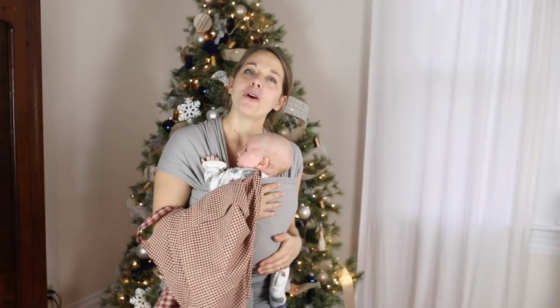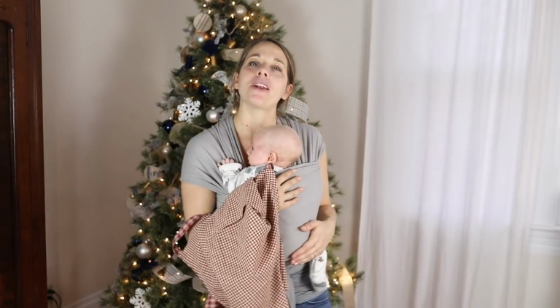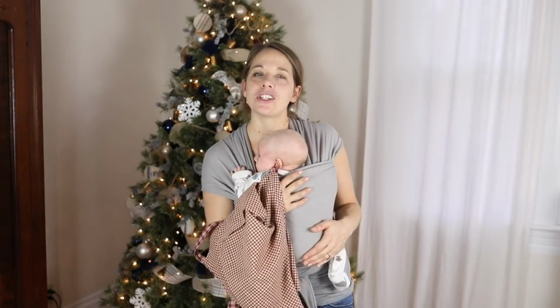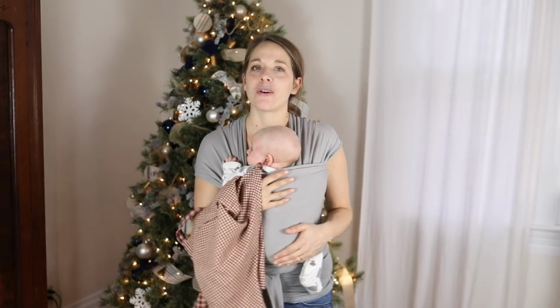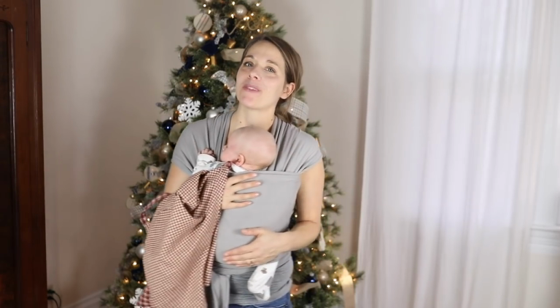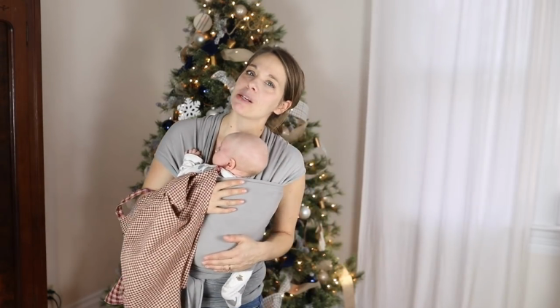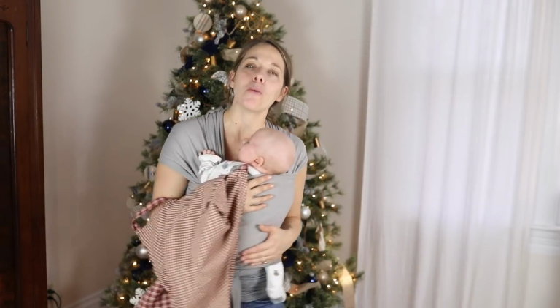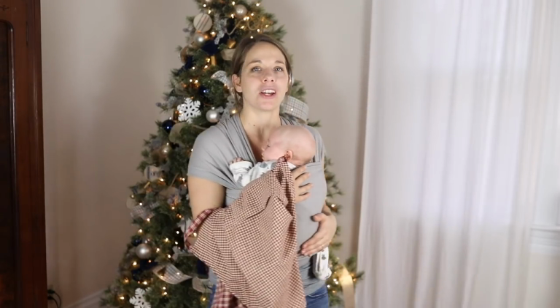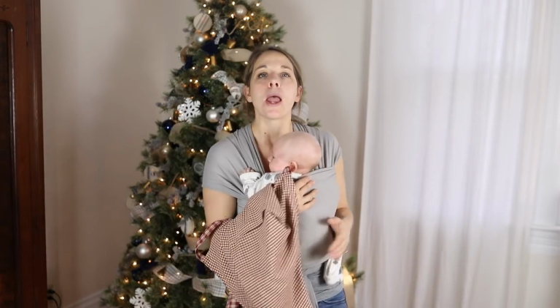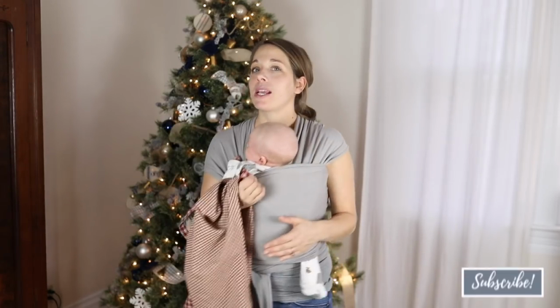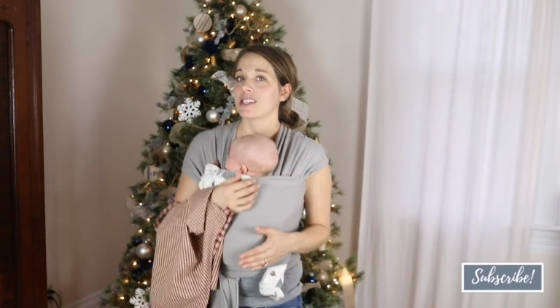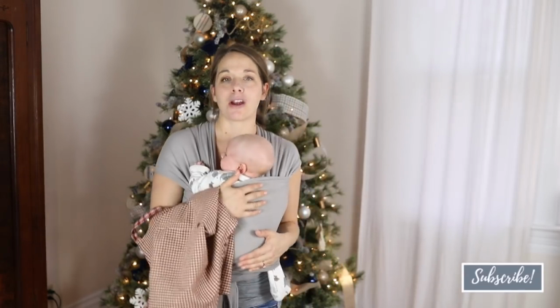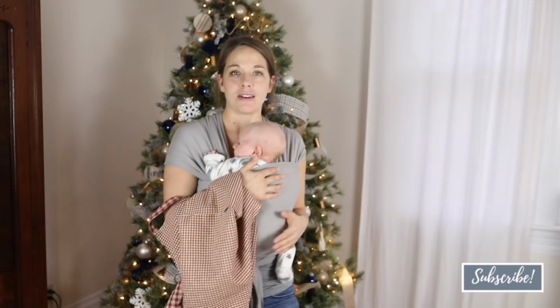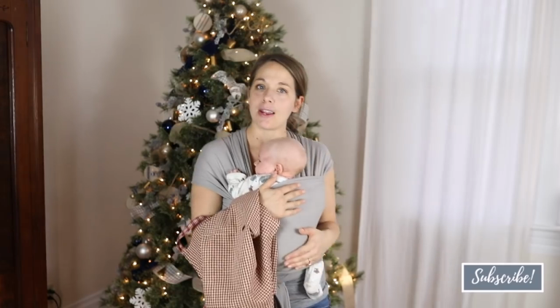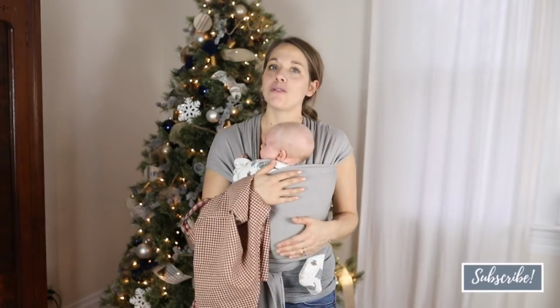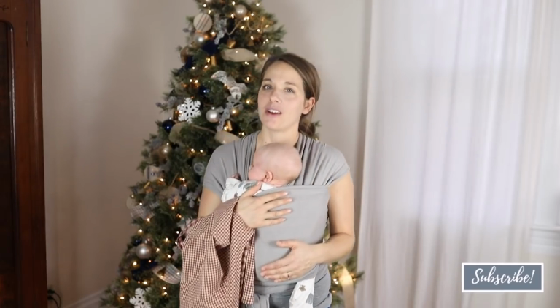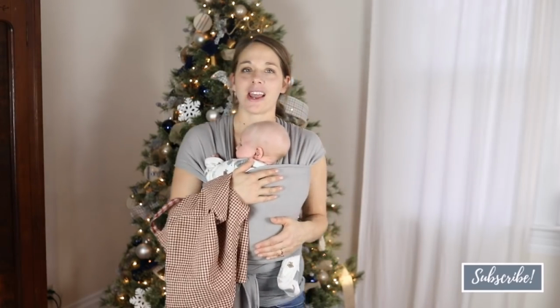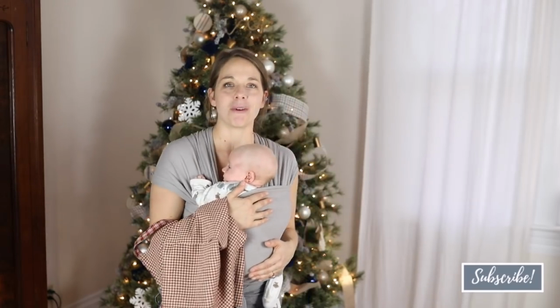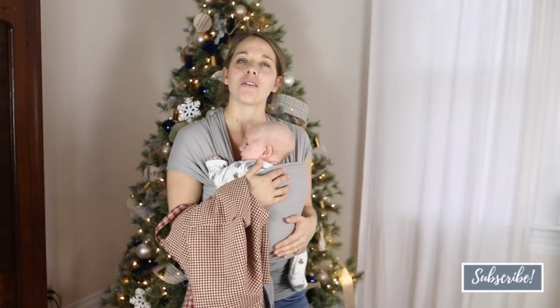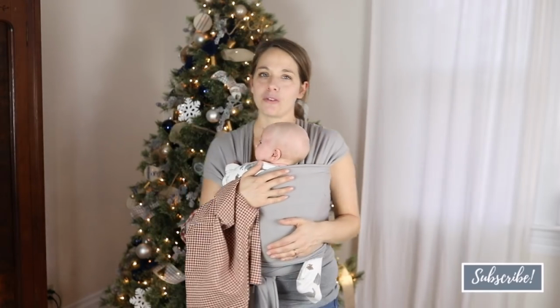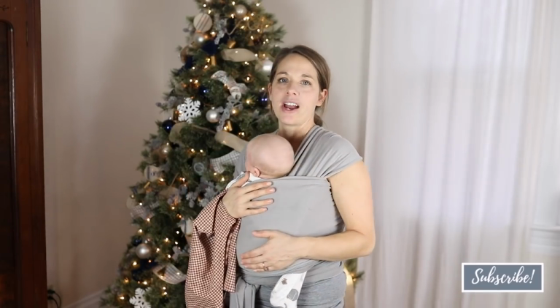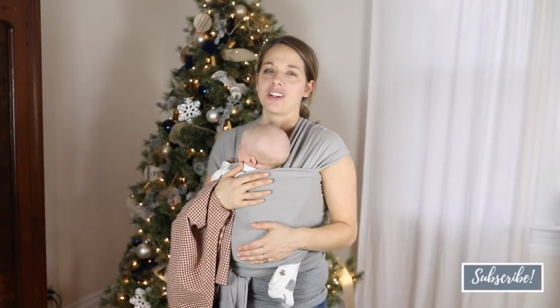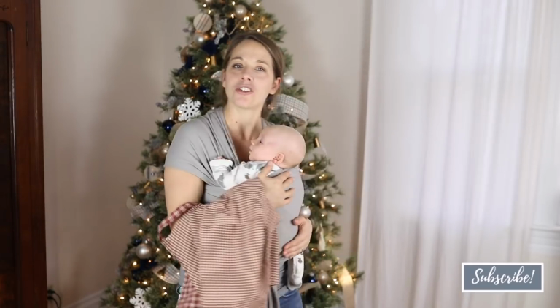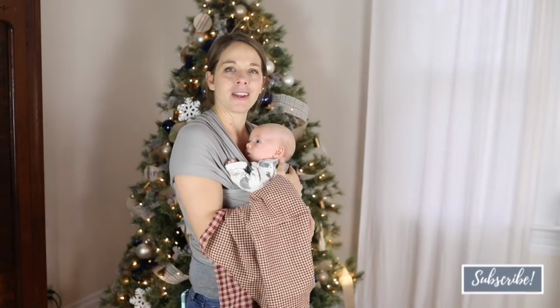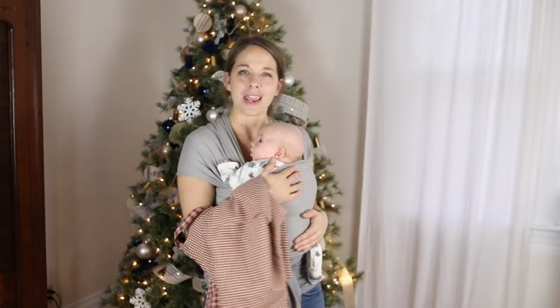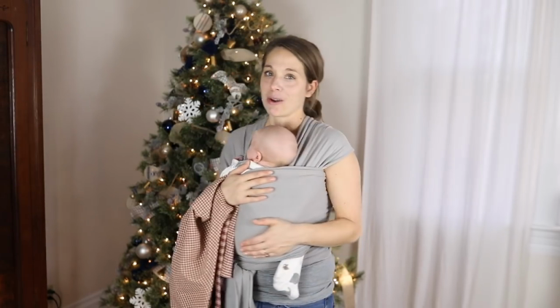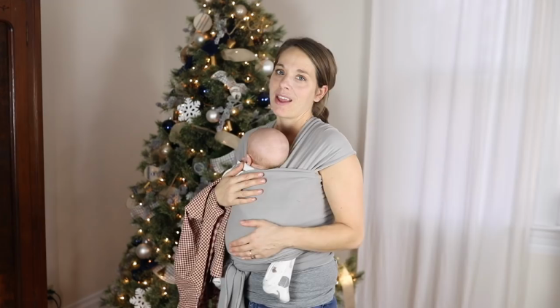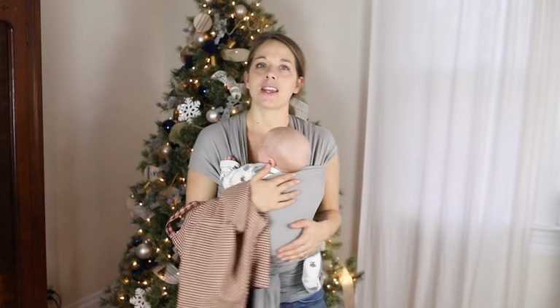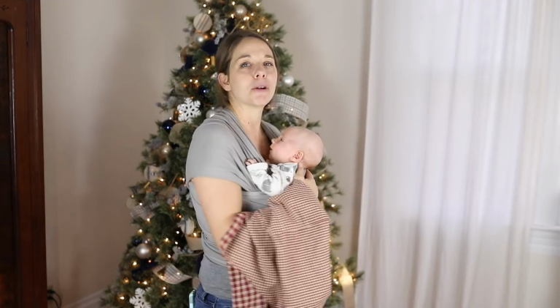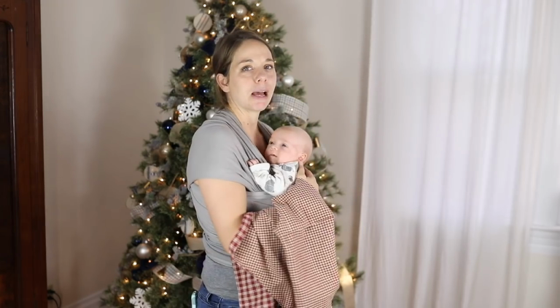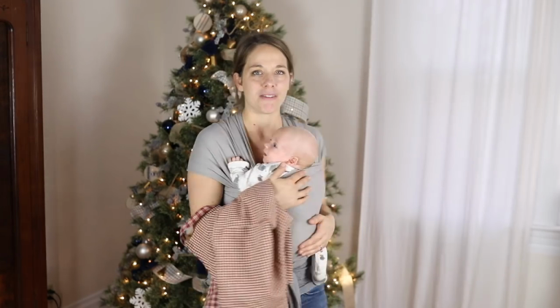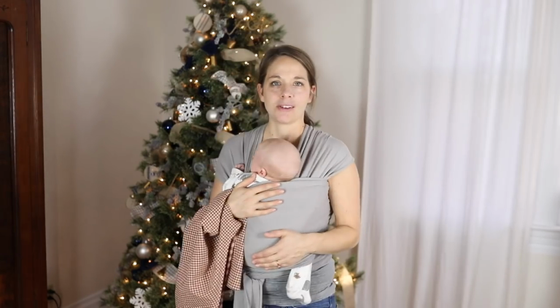If you are brand new to my channel, thank you so much for watching. Please hit that subscribe button — I make two new videos every week on food from scratch, natural living, and a handmade home. Thank you so much for stopping by the farmhouse.